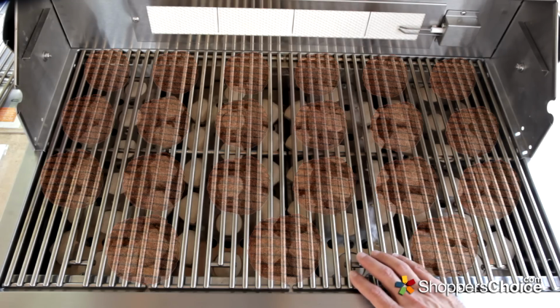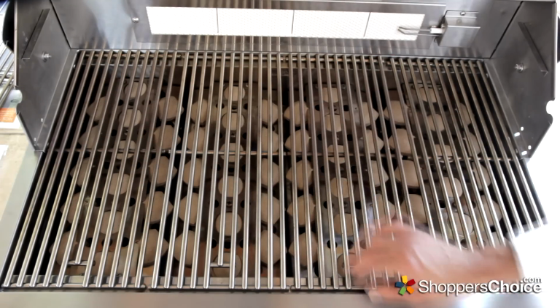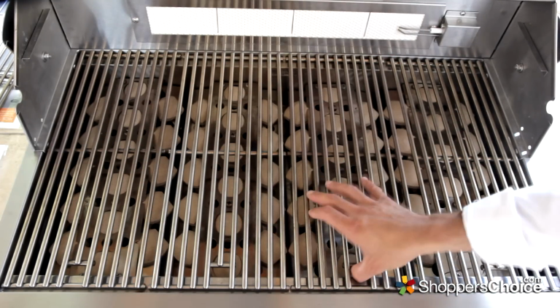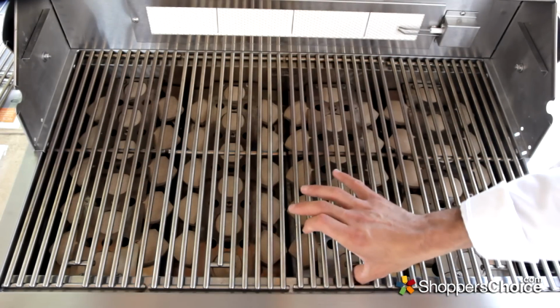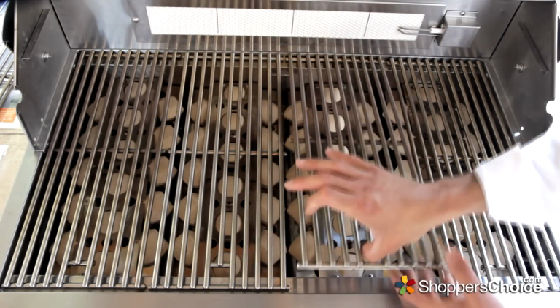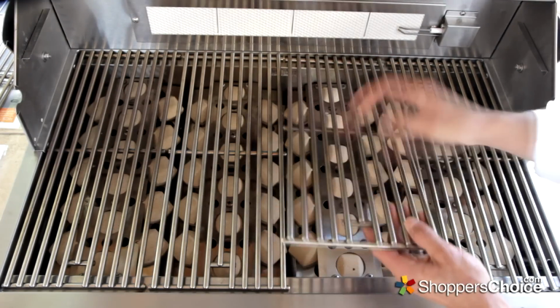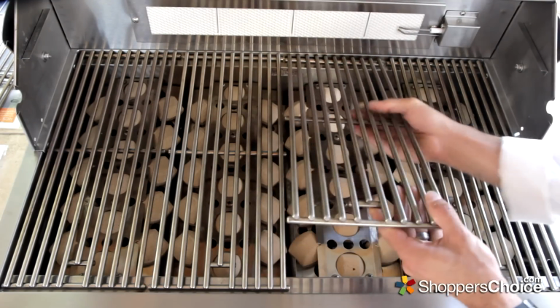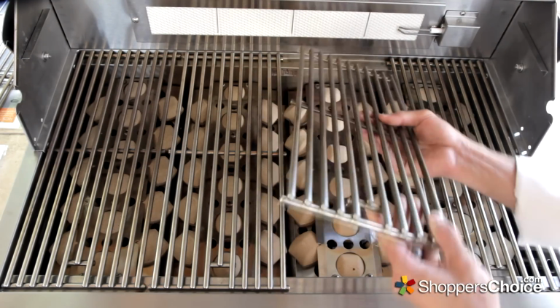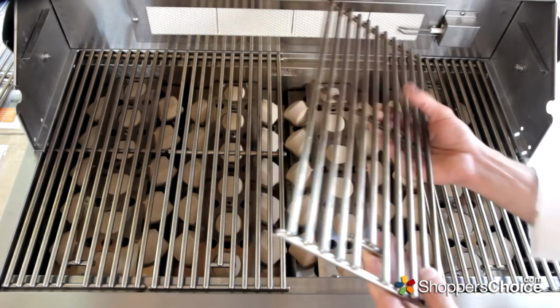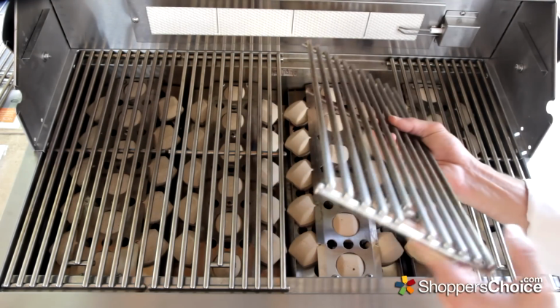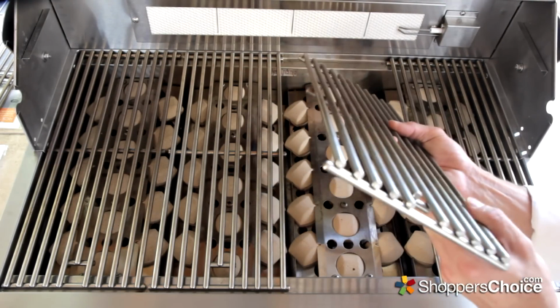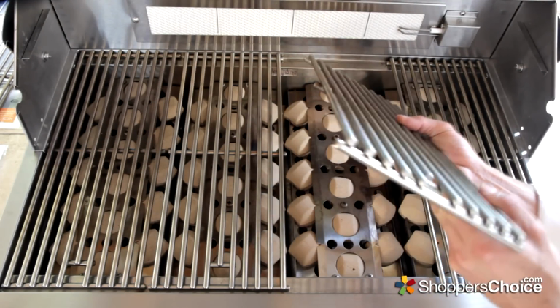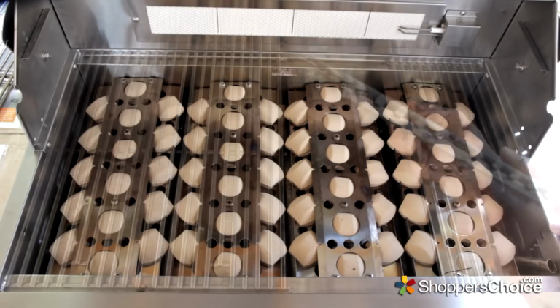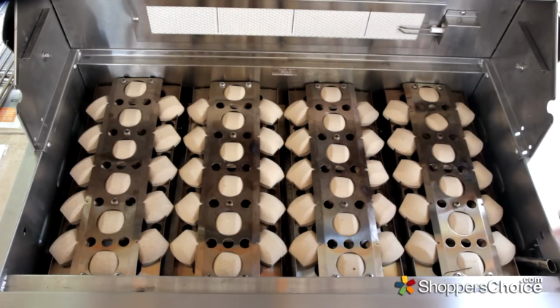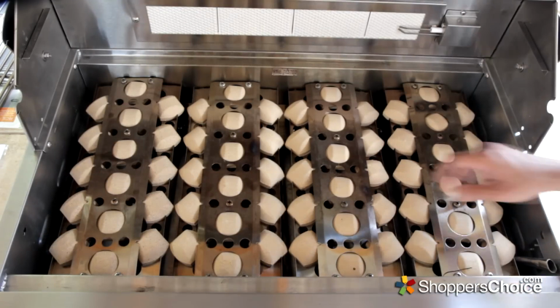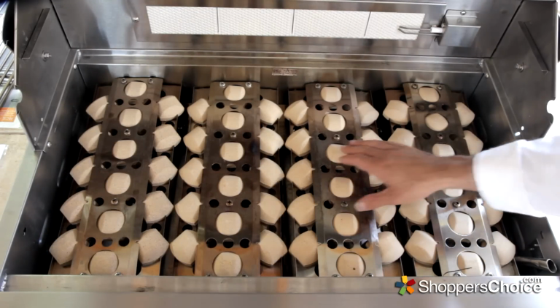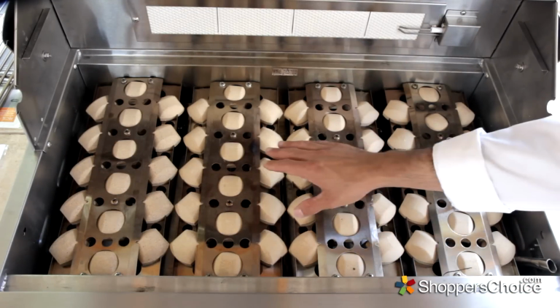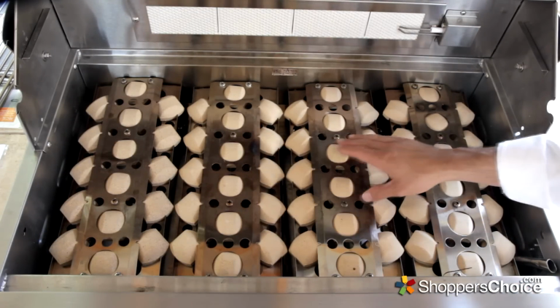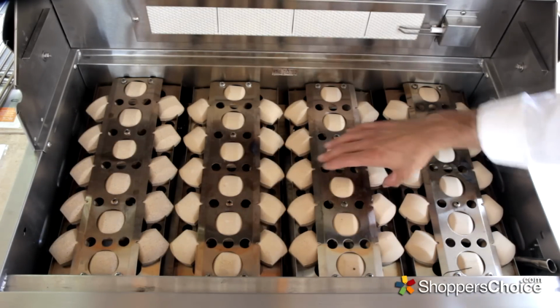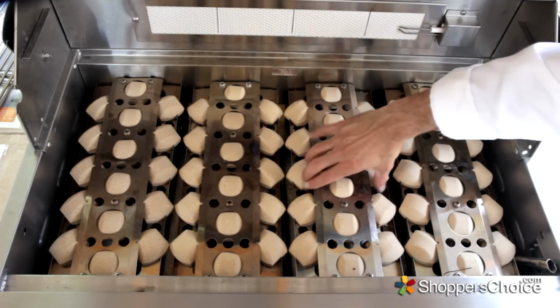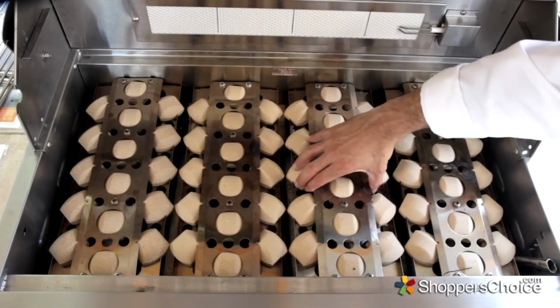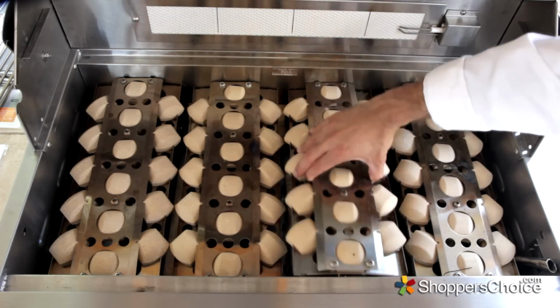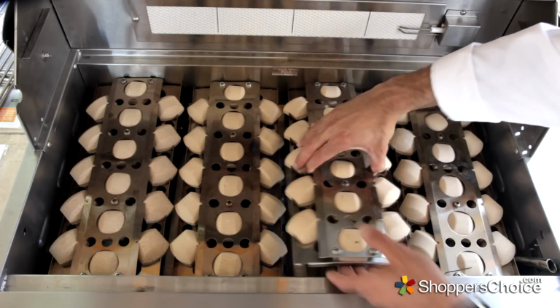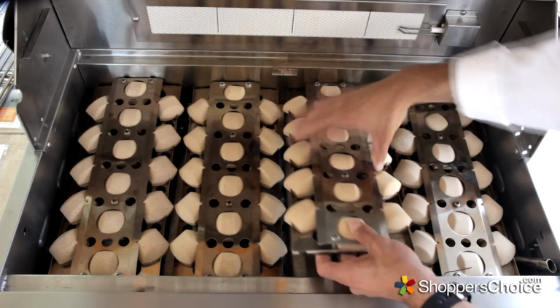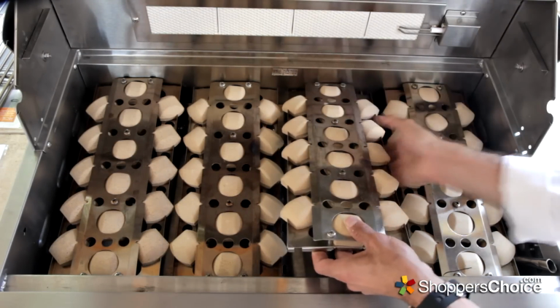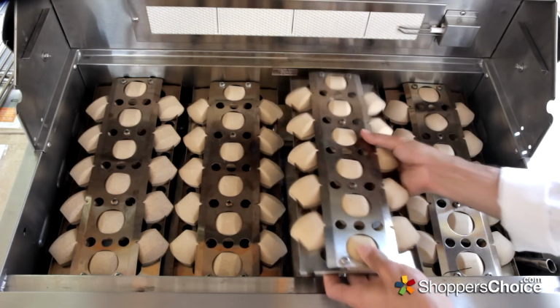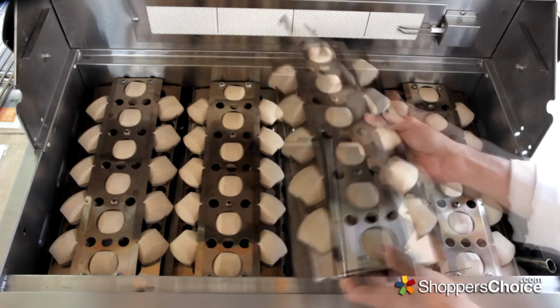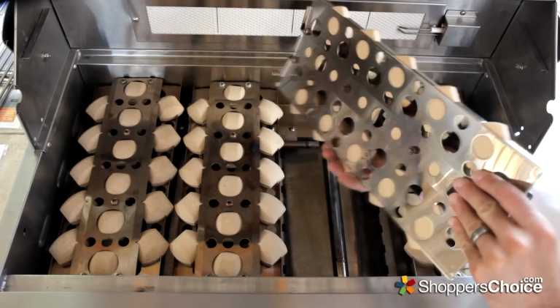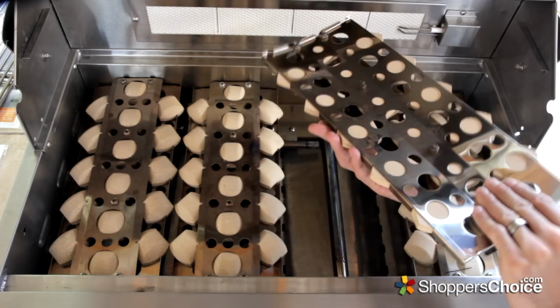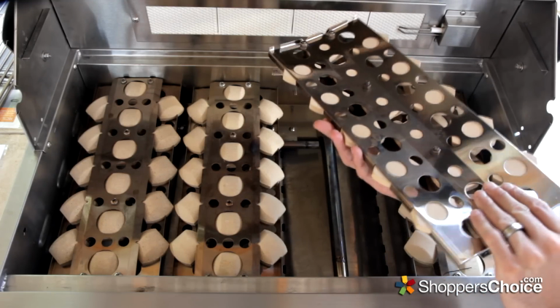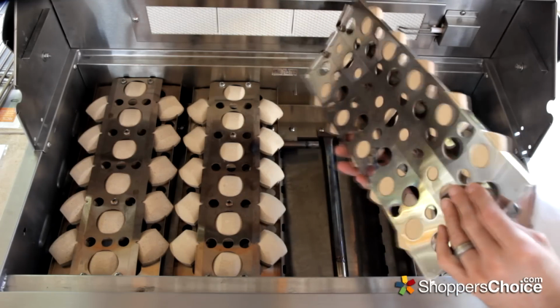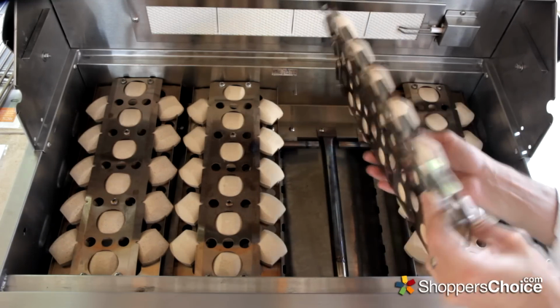The cooking grids are constructed of solid stainless steel rods, and they rest above ceramic briquettes held in stainless trays. The trays make it a little easier to clean the briquettes by allowing you to turn them over to burn off the excess buildup.